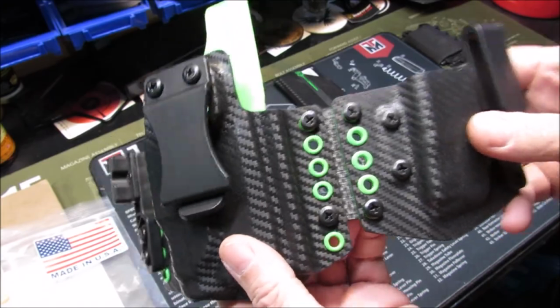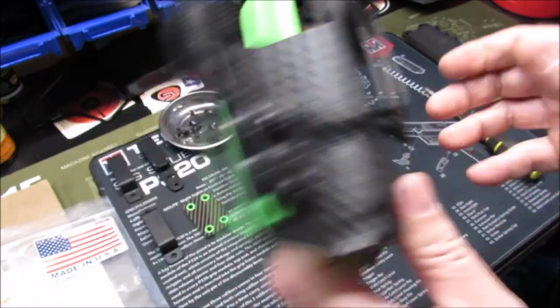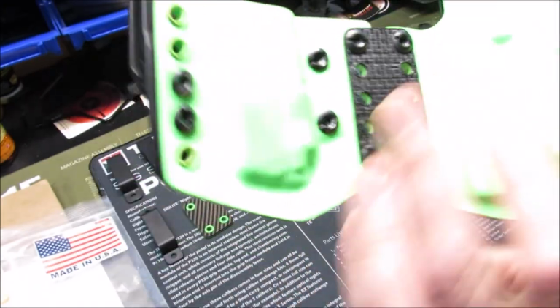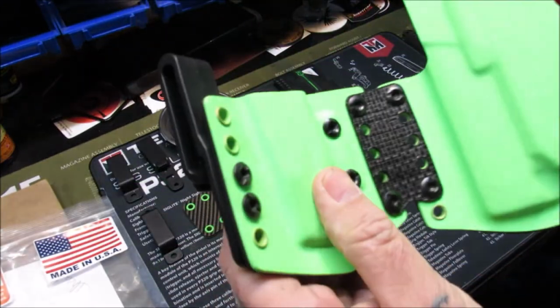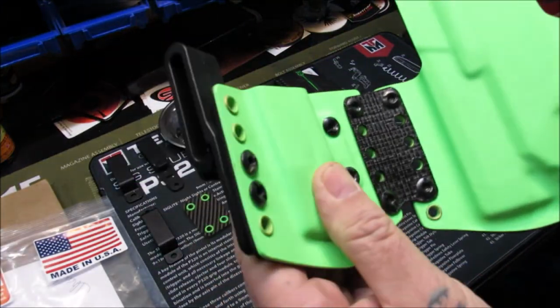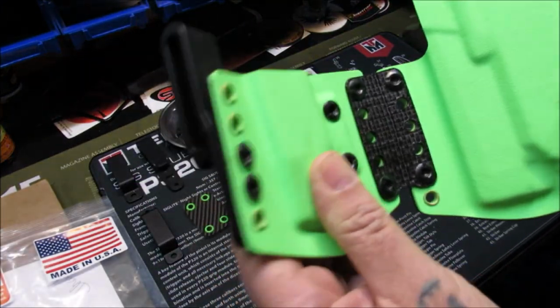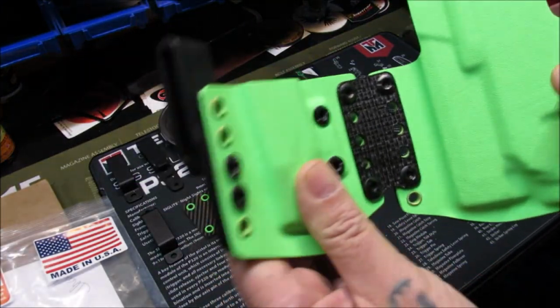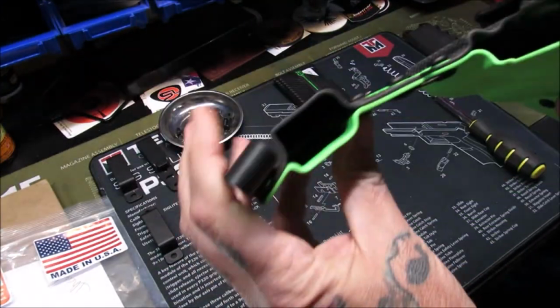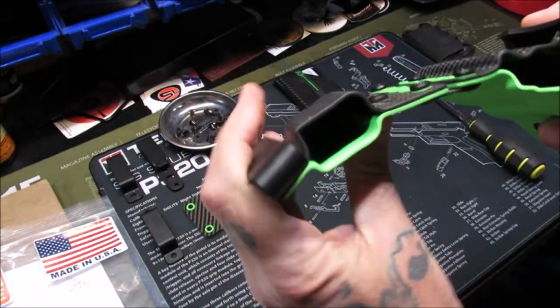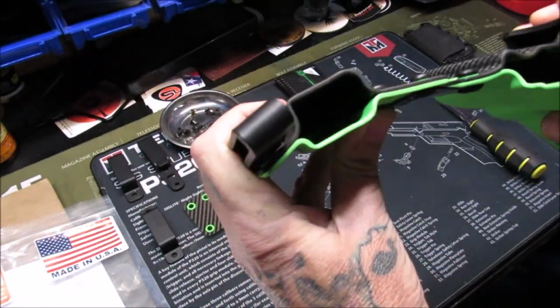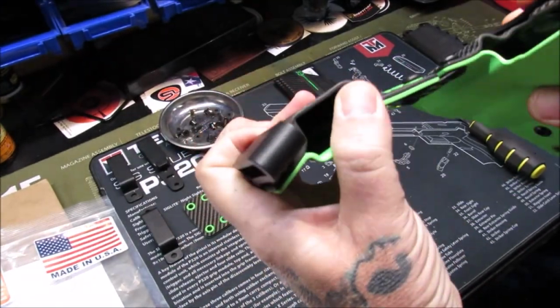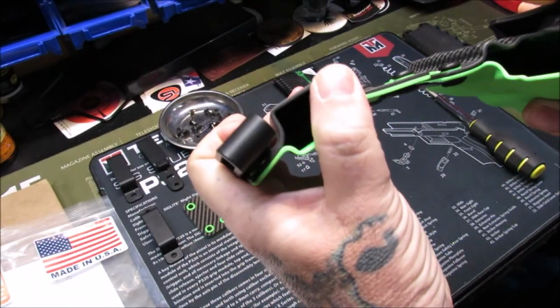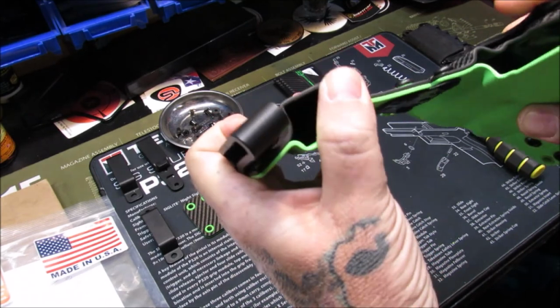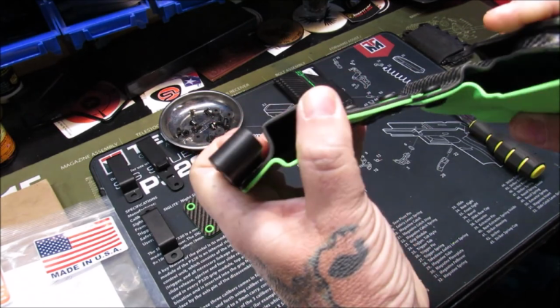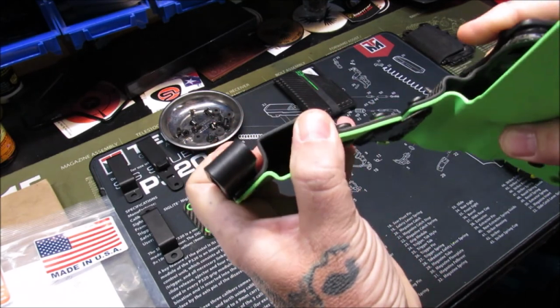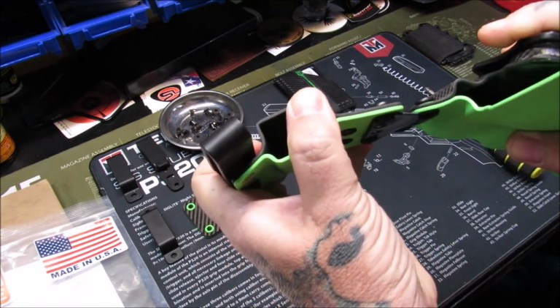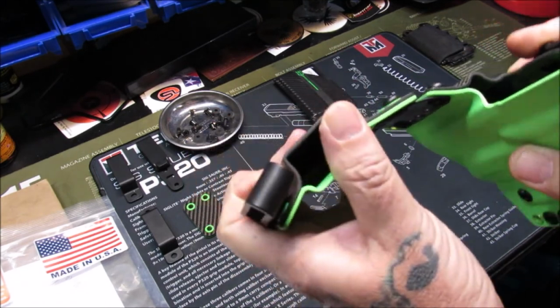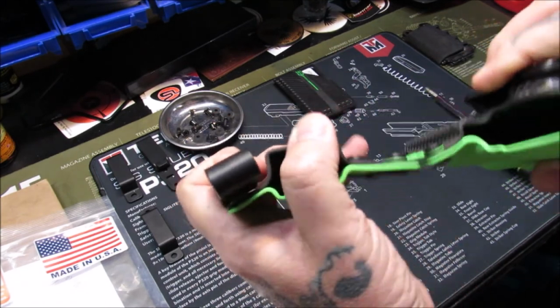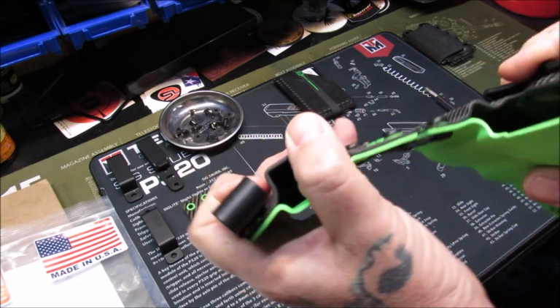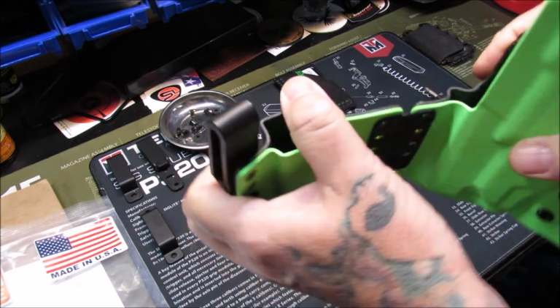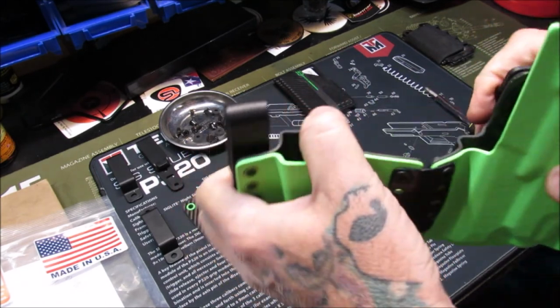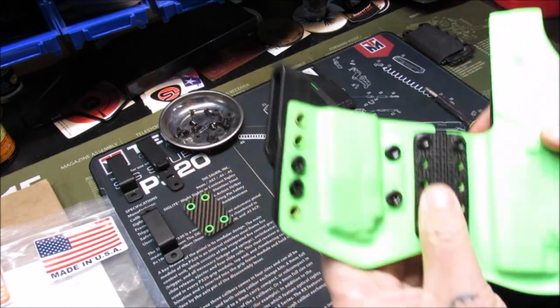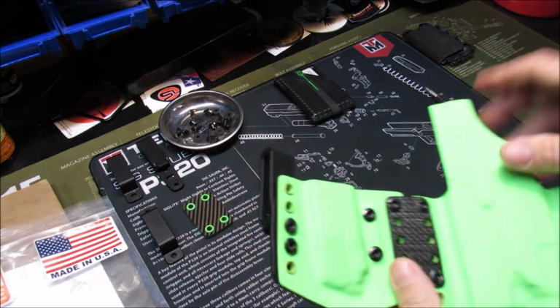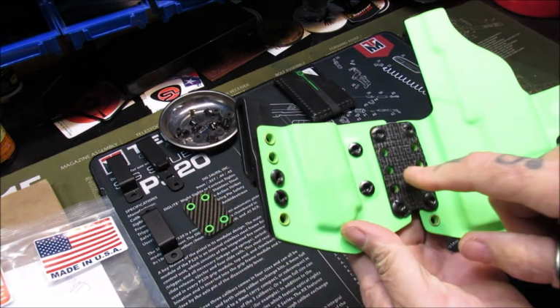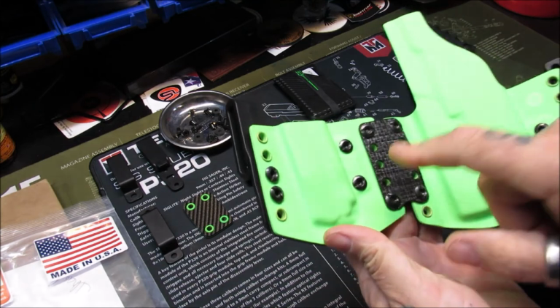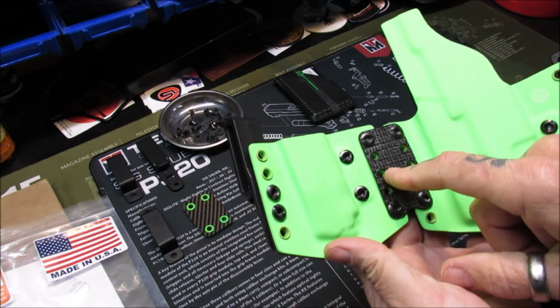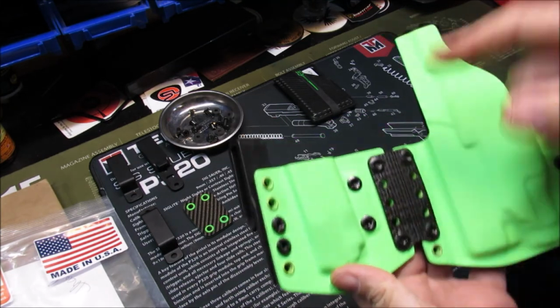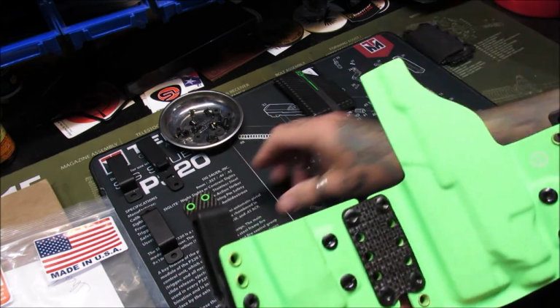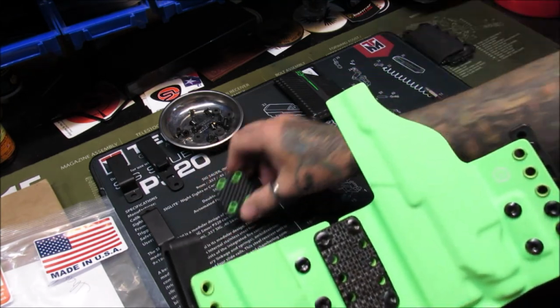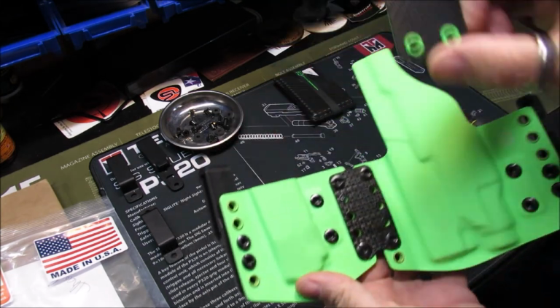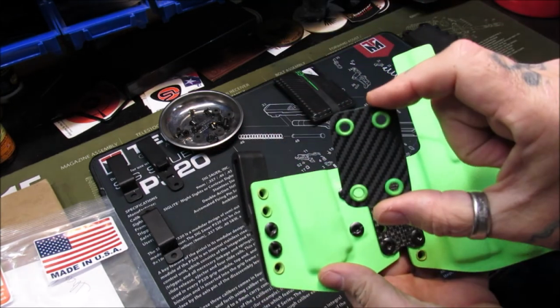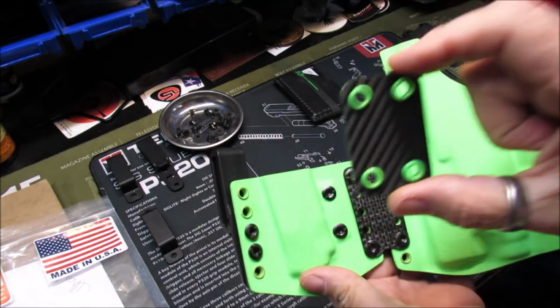When I ordered this, I got it with this fibrous cloth that is flexible and does allow for some movement back and forth this way and forward and backward. So first we're going to change this to the rigid piece and see how that reacts.